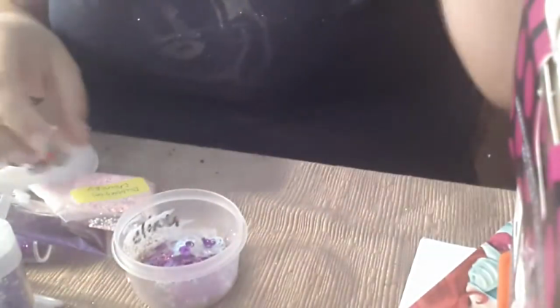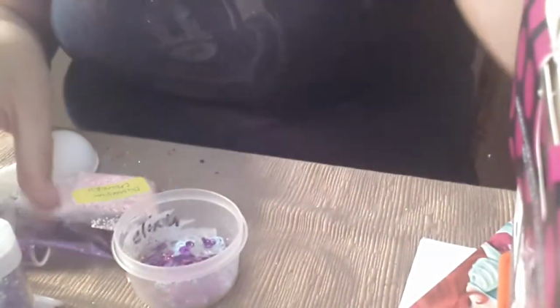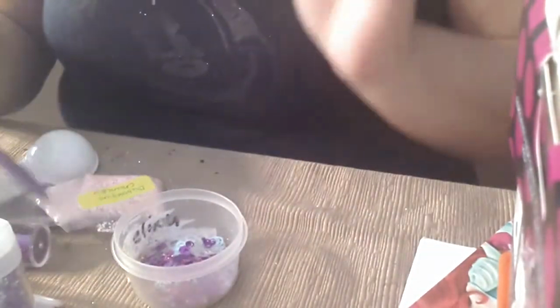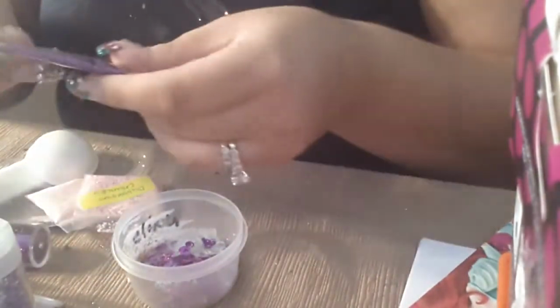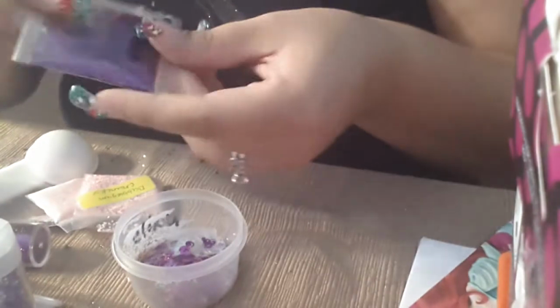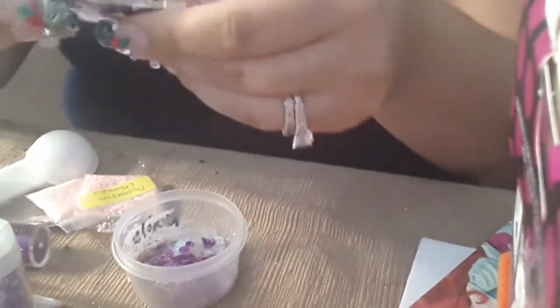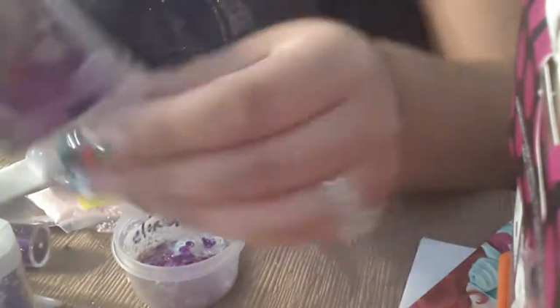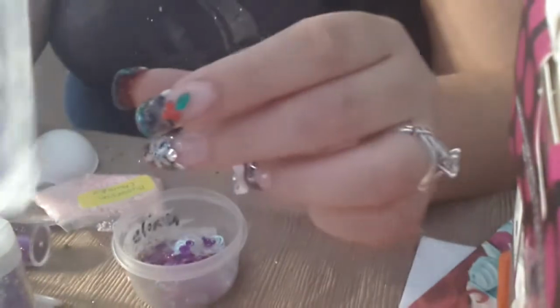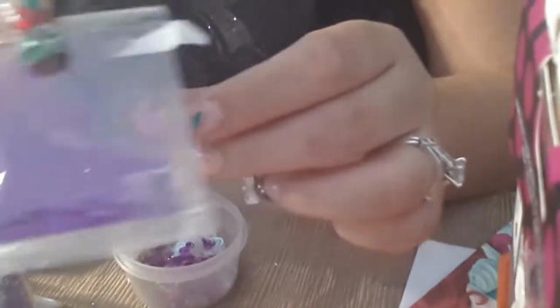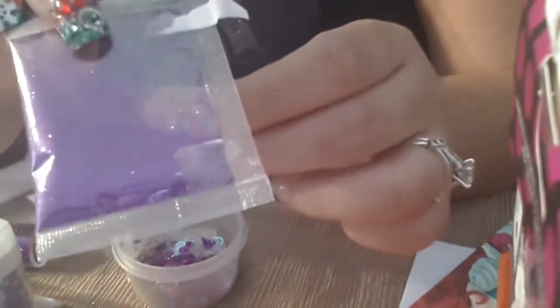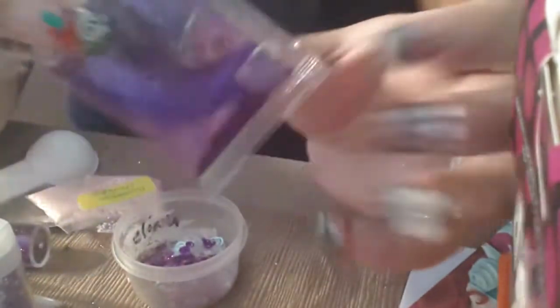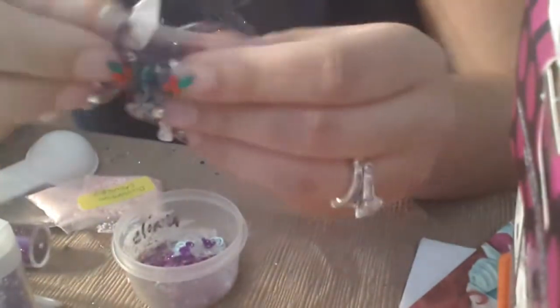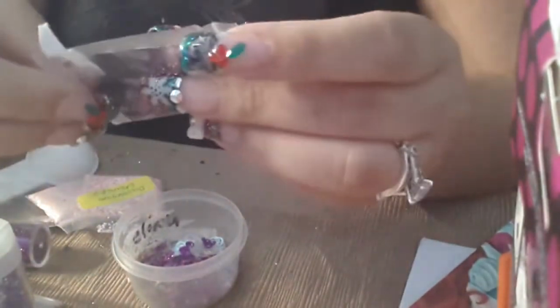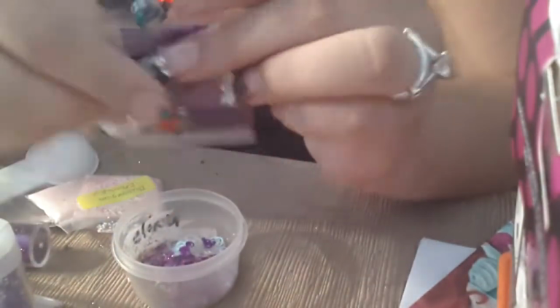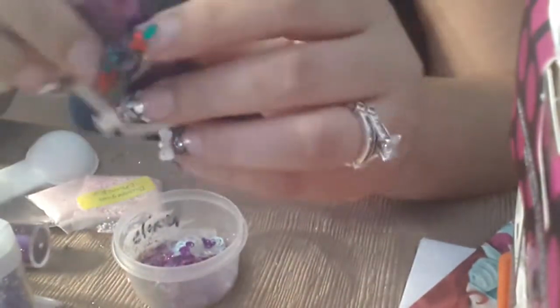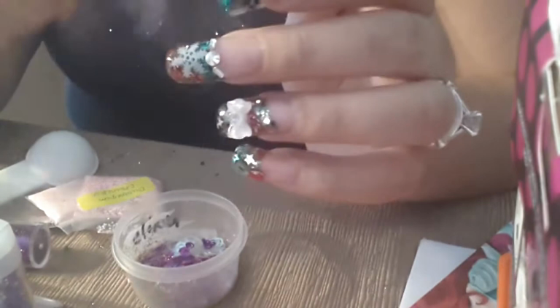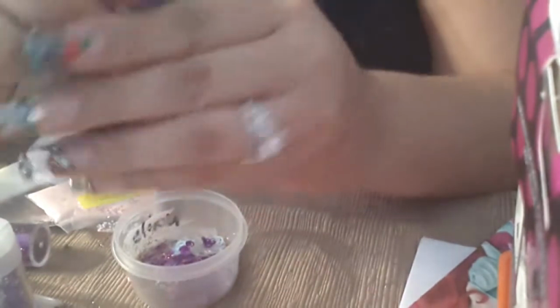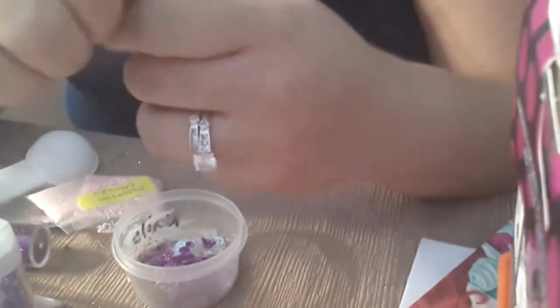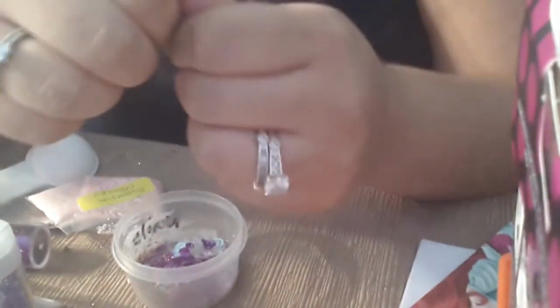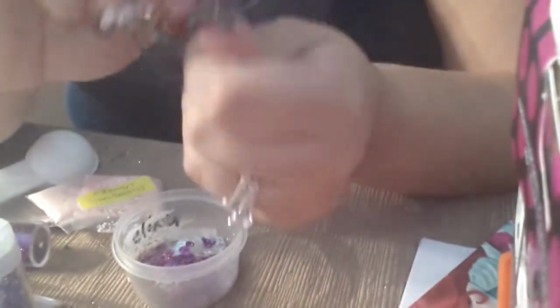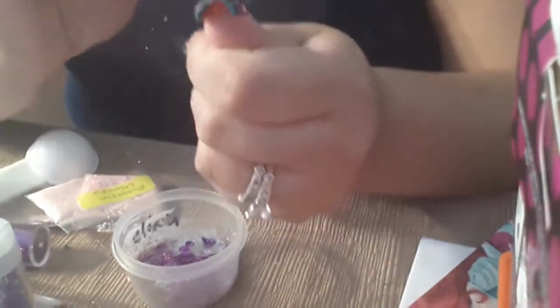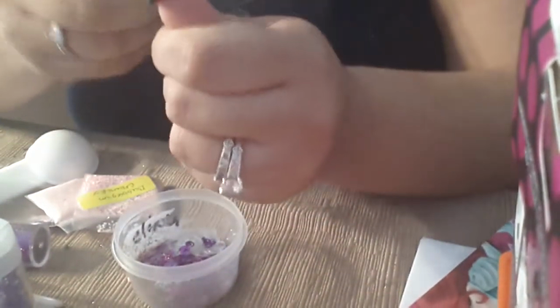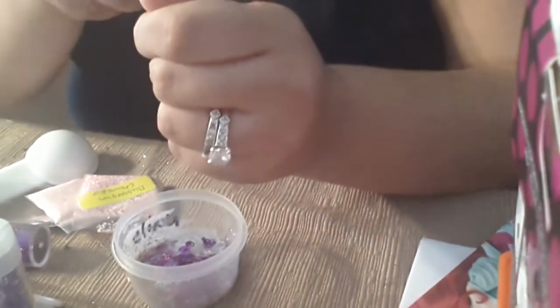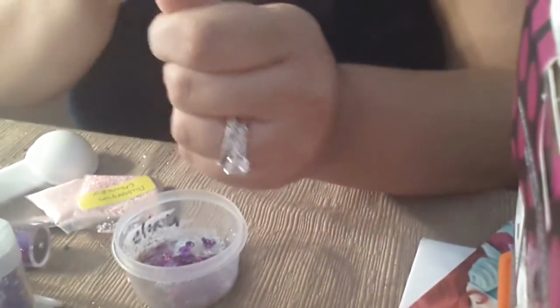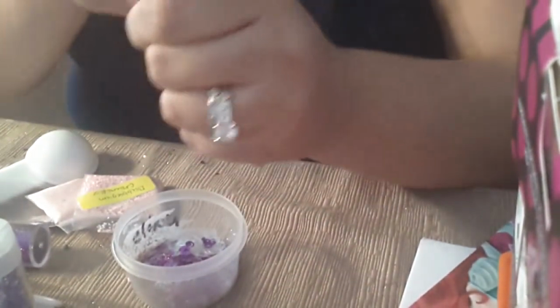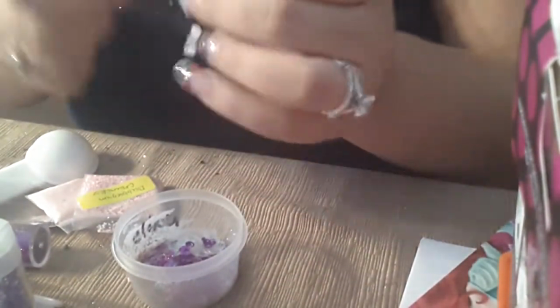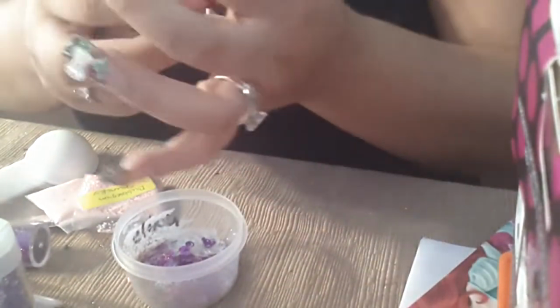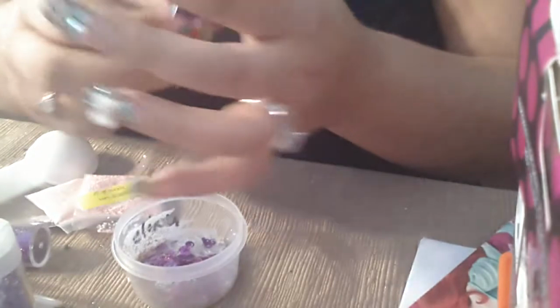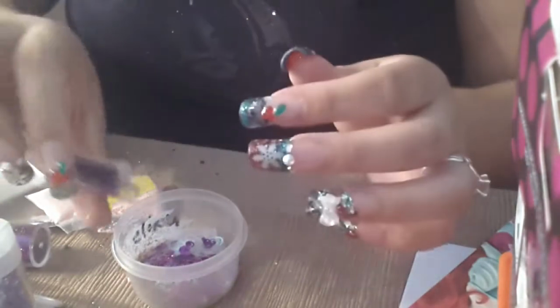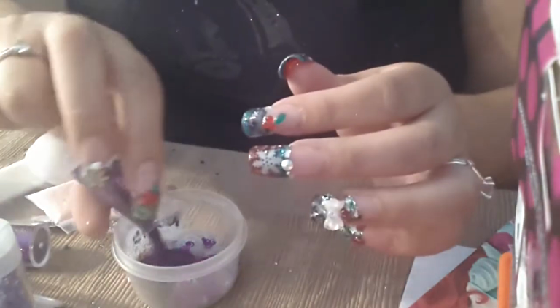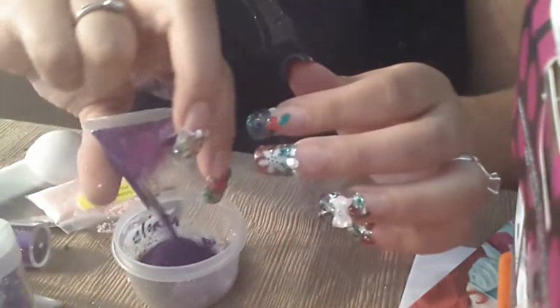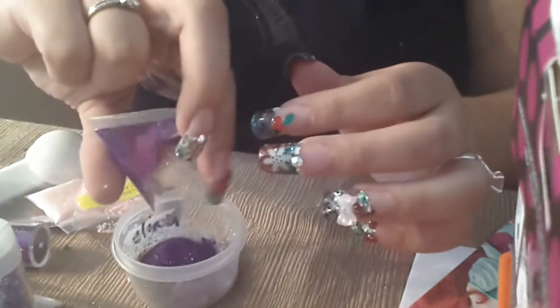I was pulling out more glitter. I'm going to put all of this fine purple glitter in.